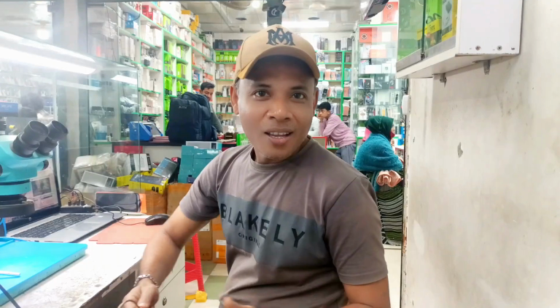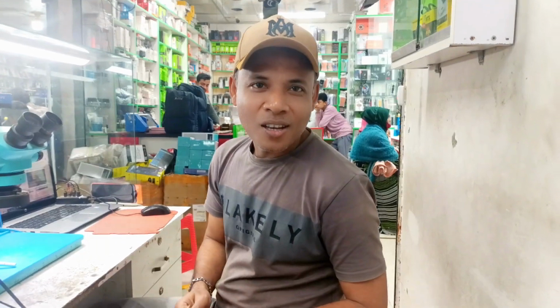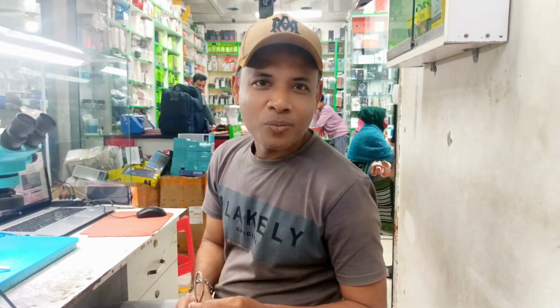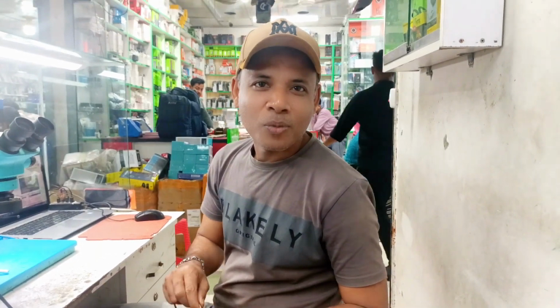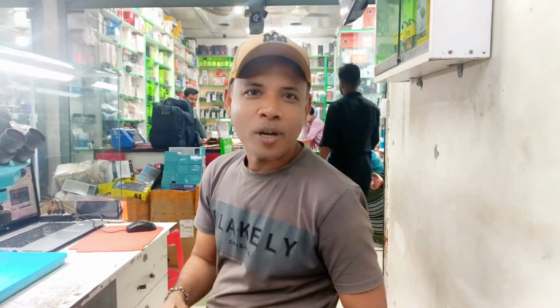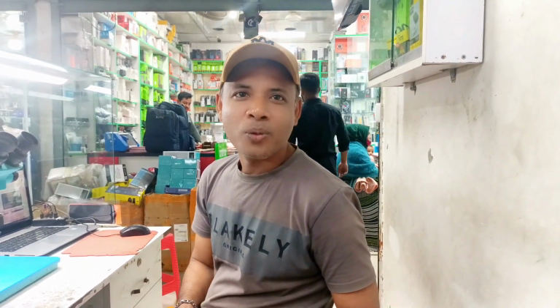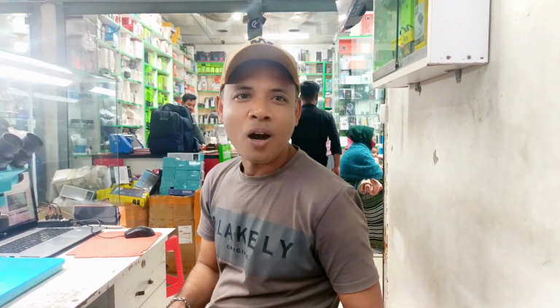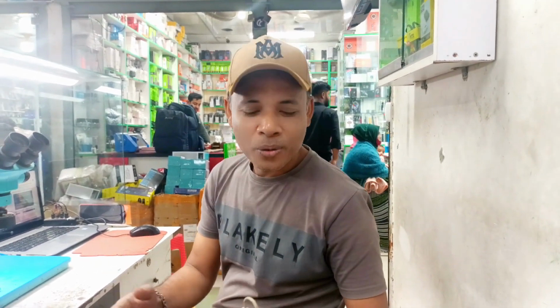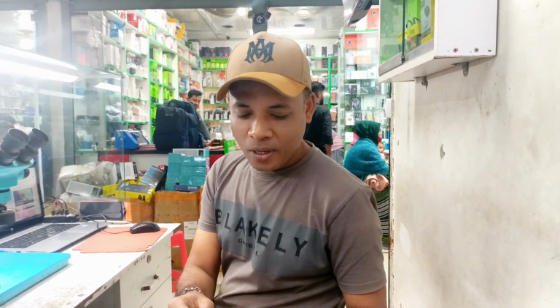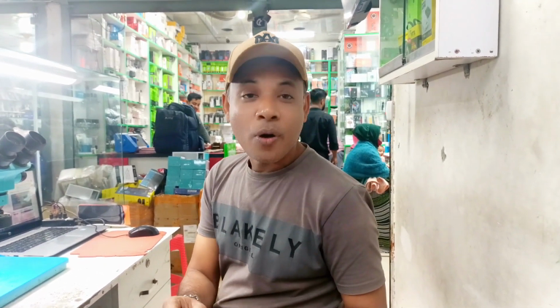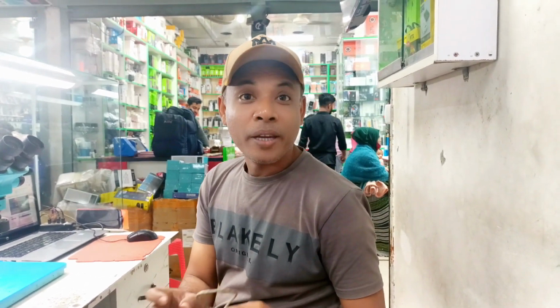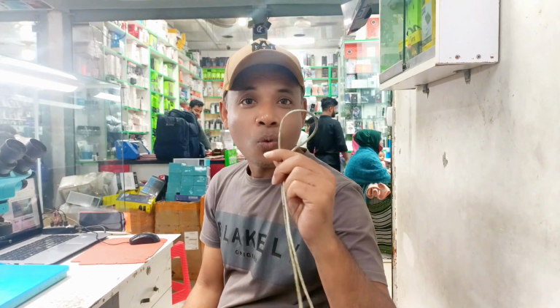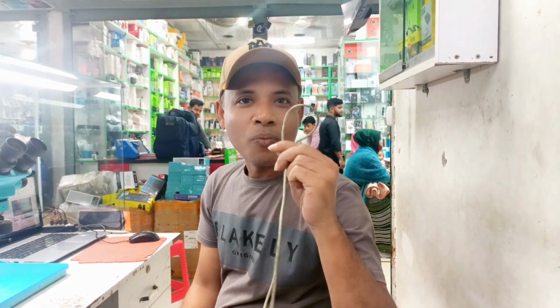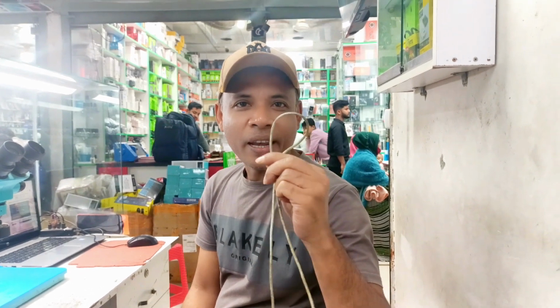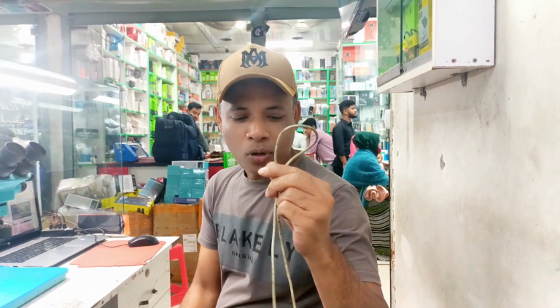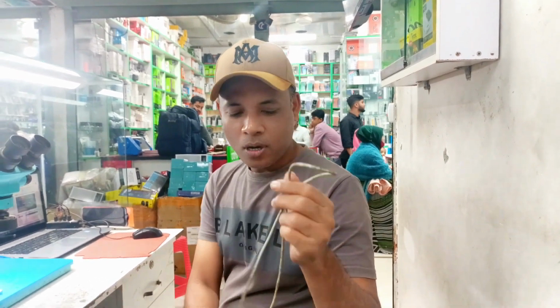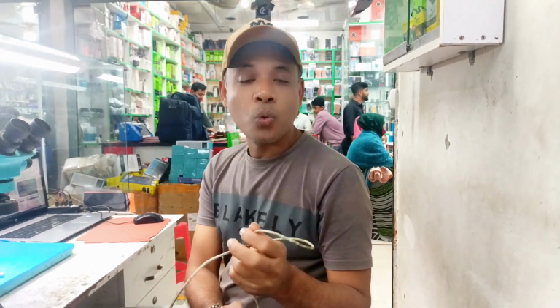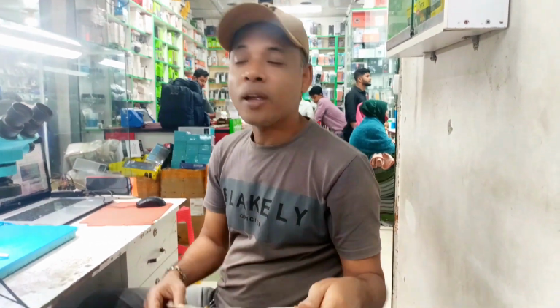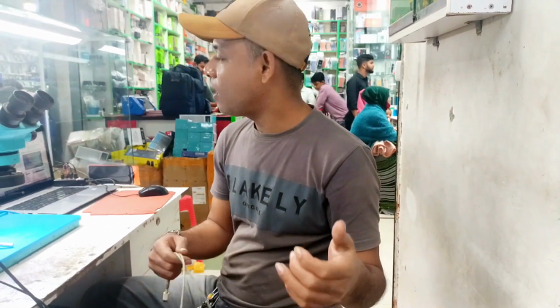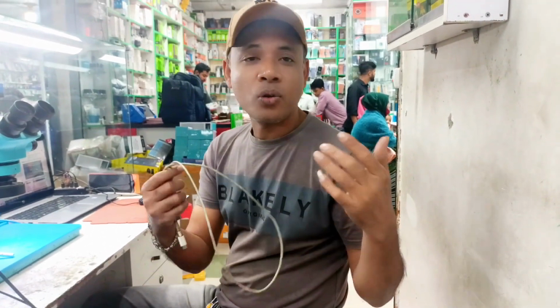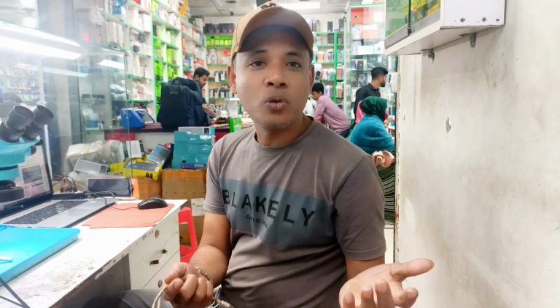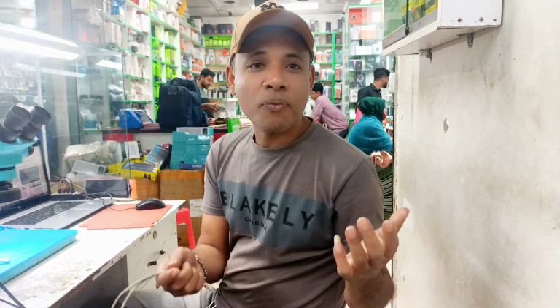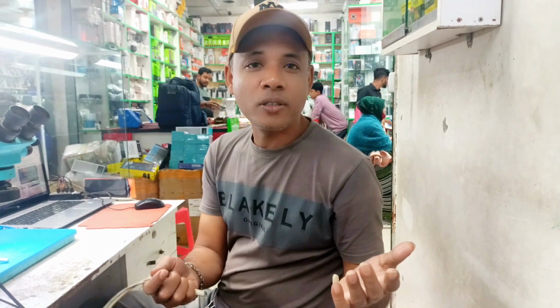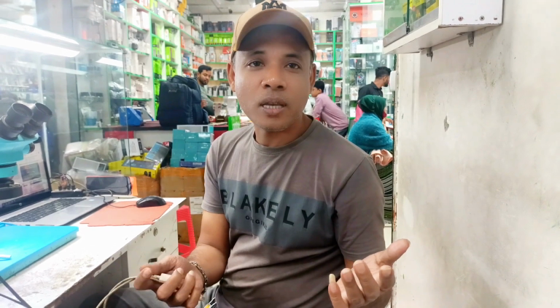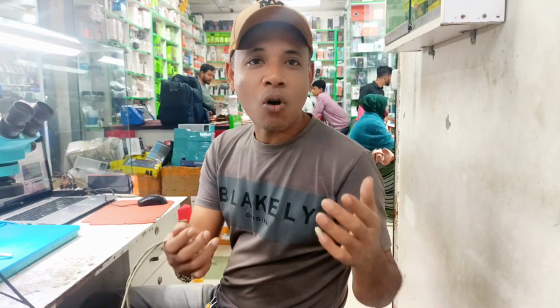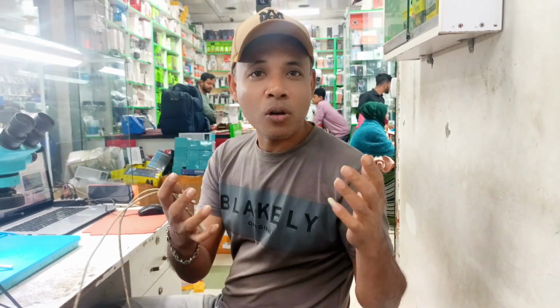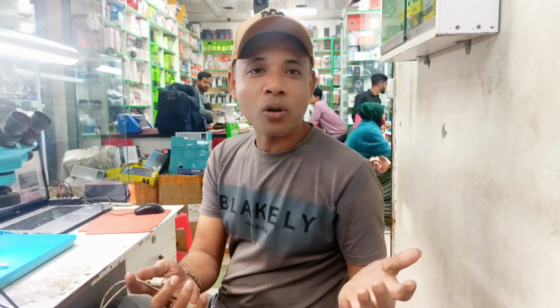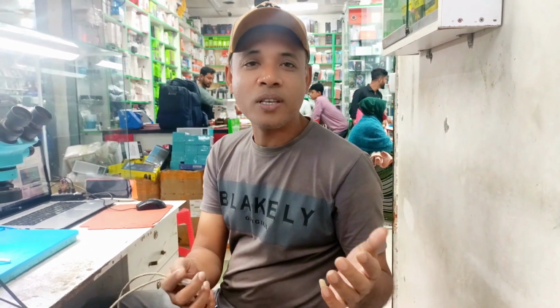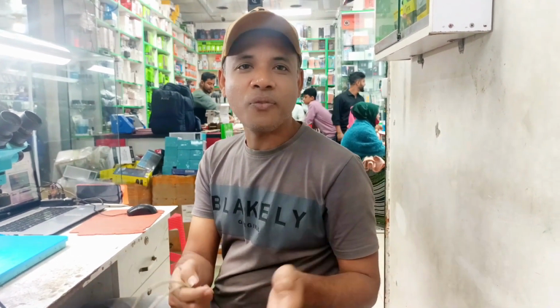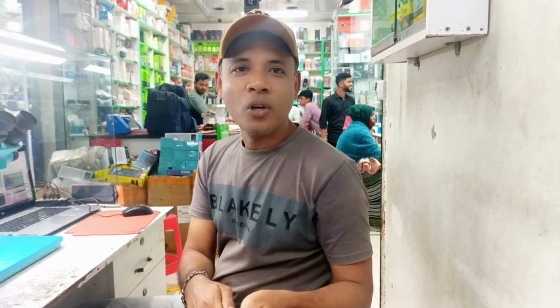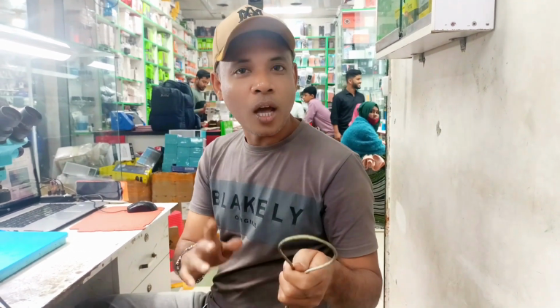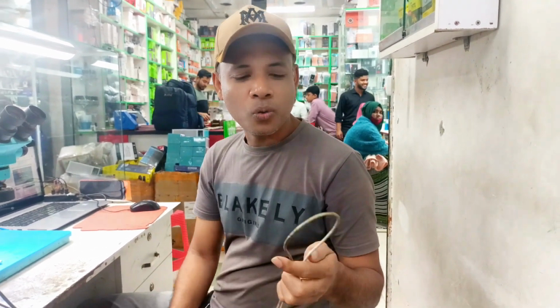Hello guys, Assalamualaikum warahmatullahi wabarakatuh. How are you? Now I am making a Qualcomm EDL cable. Today I will update Samsung all Qualcomm device FRP with unlock tool.